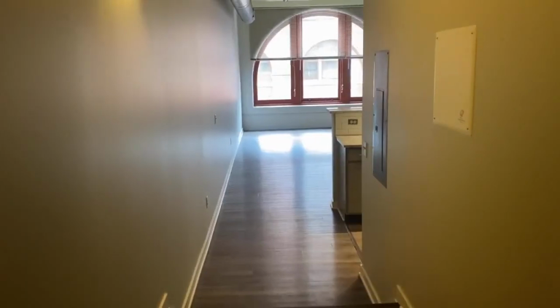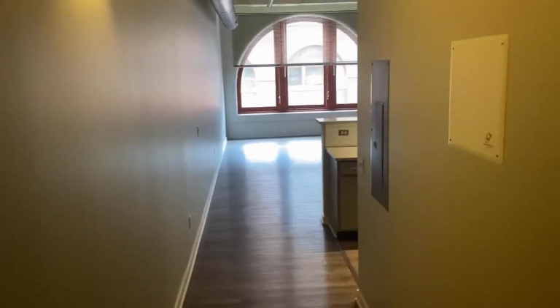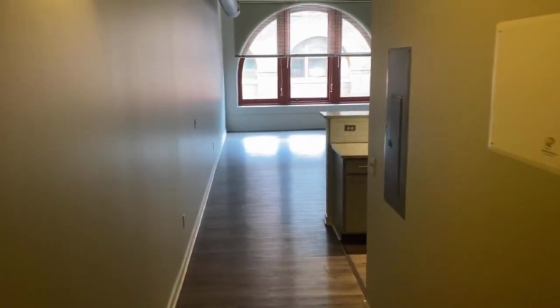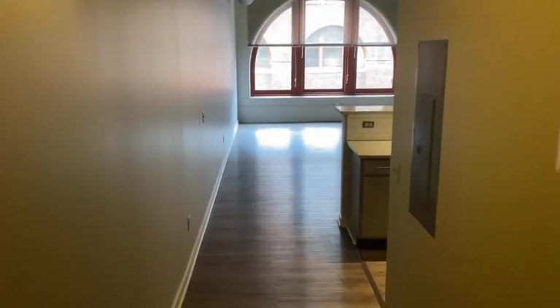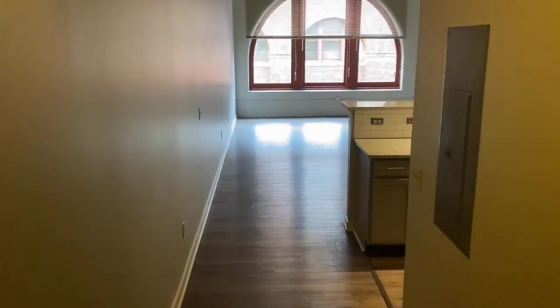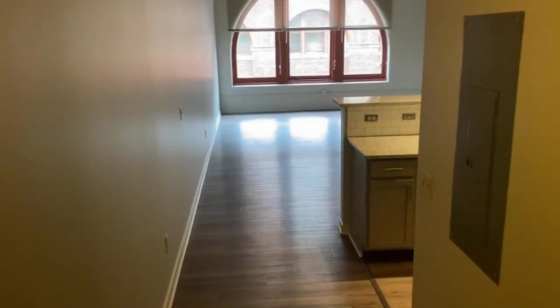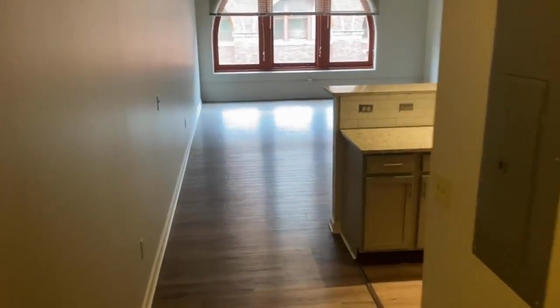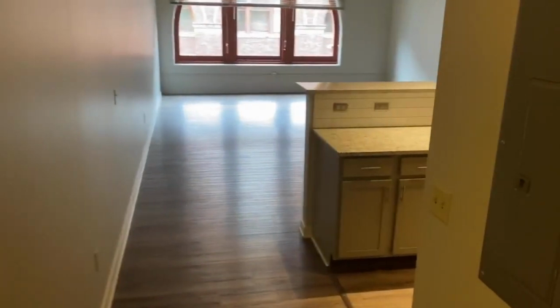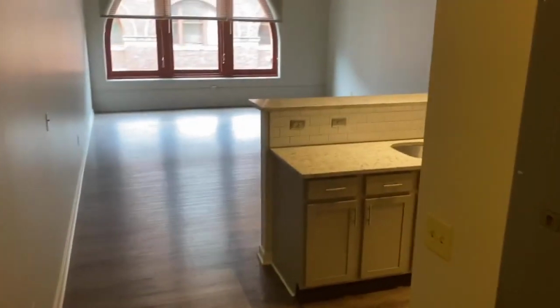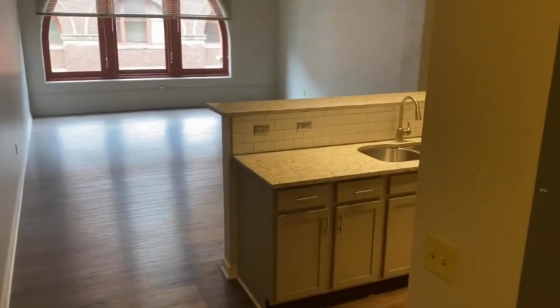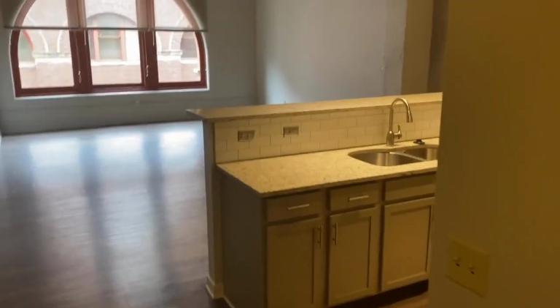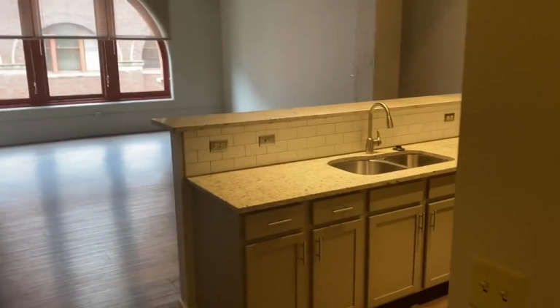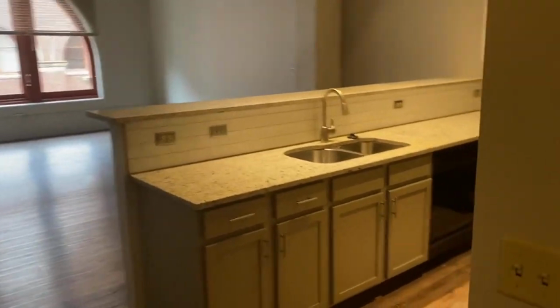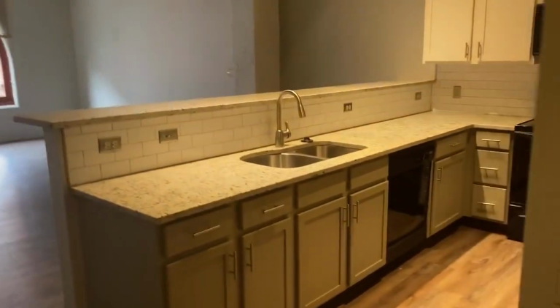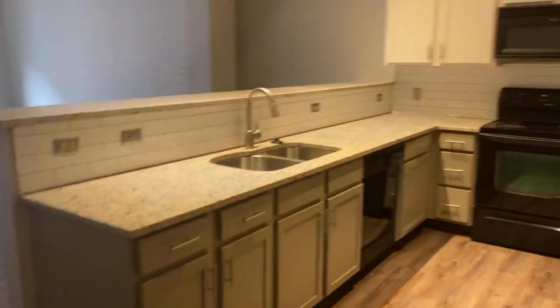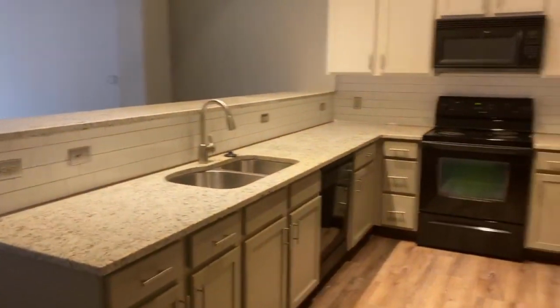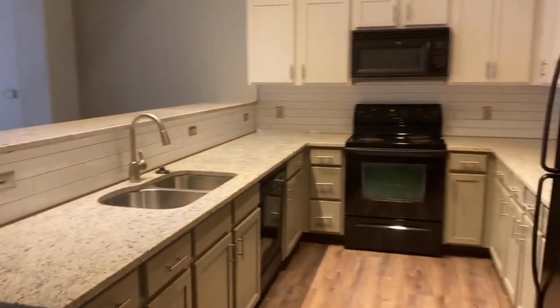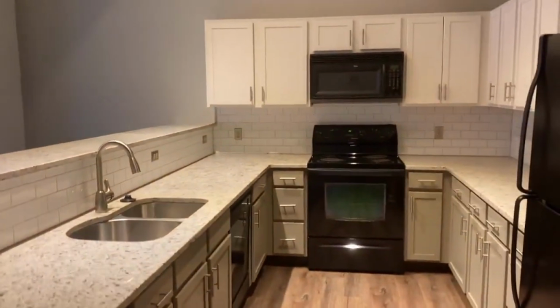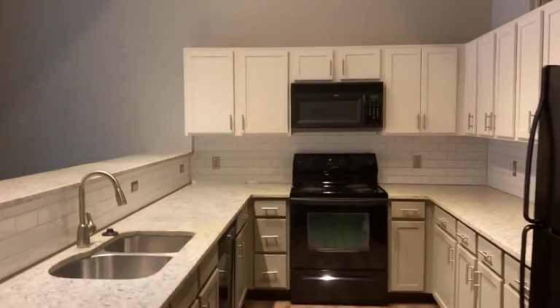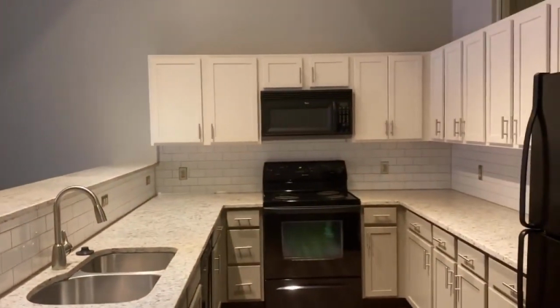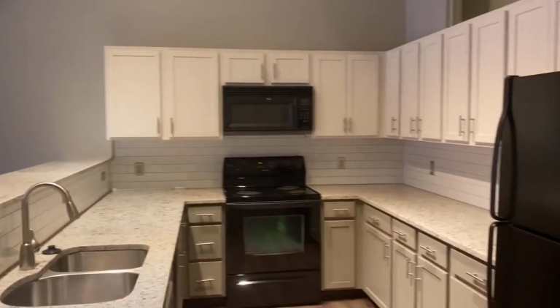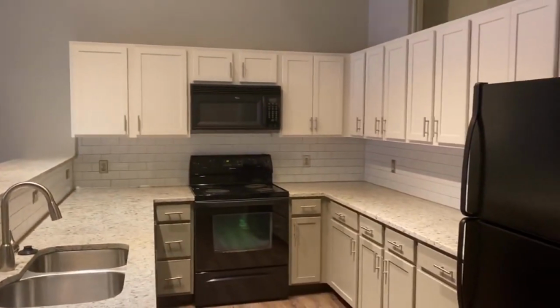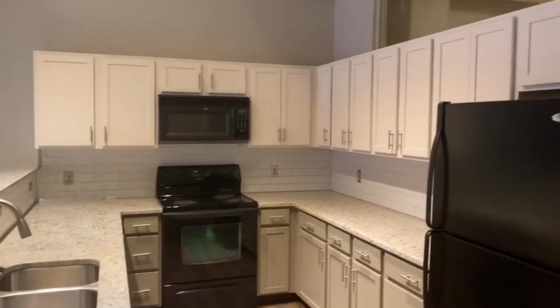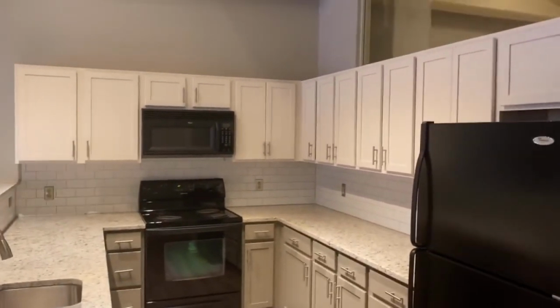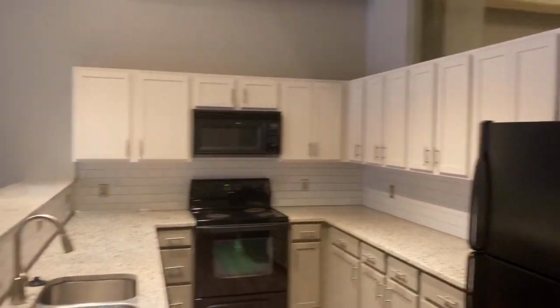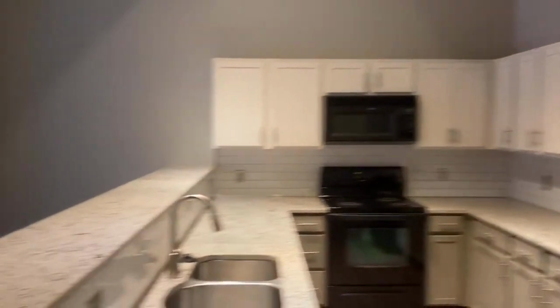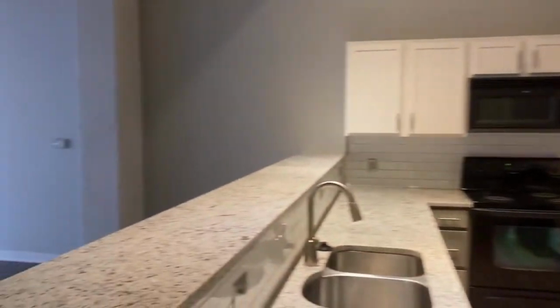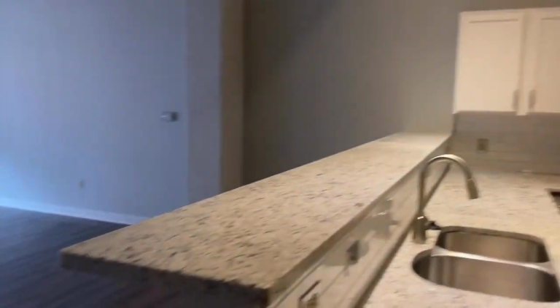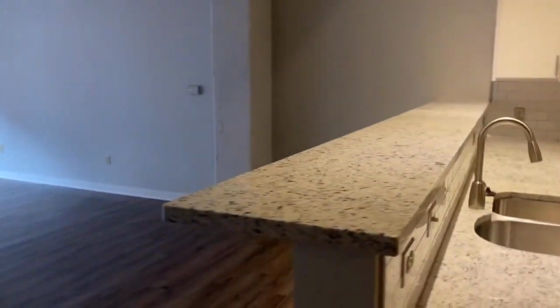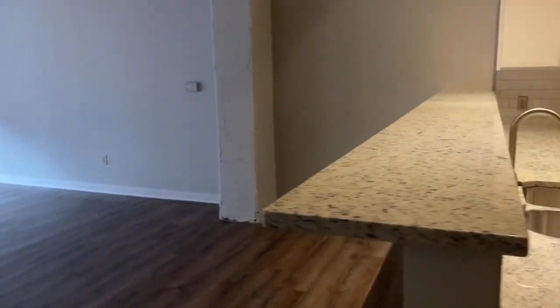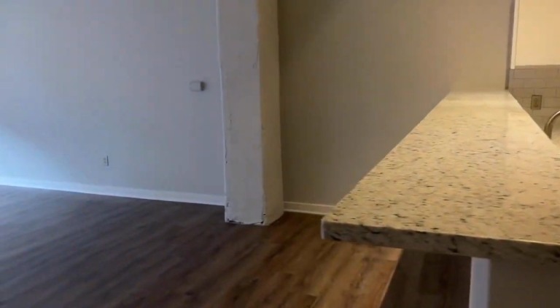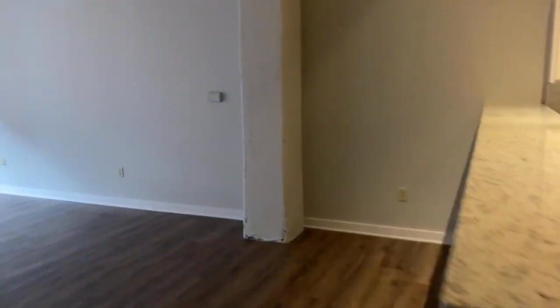Making your way down the hallway you'll reach the kitchen — this is one of the largest kitchens we offer at Heinz Lofts, with the dual tone cabinetry, the subway tile, and a very large bar area. Great for entertainment.